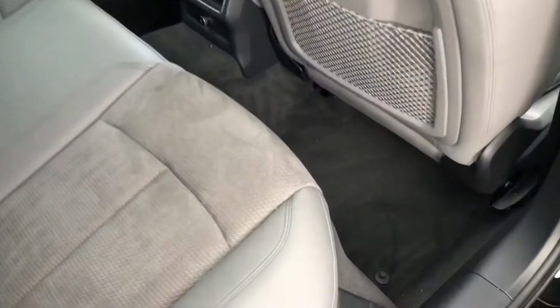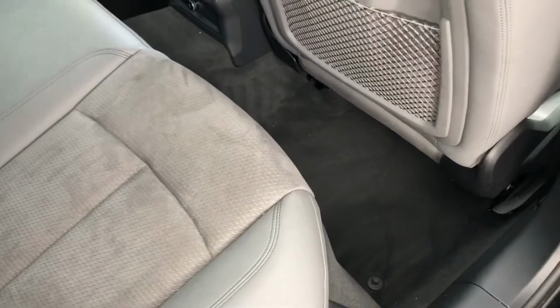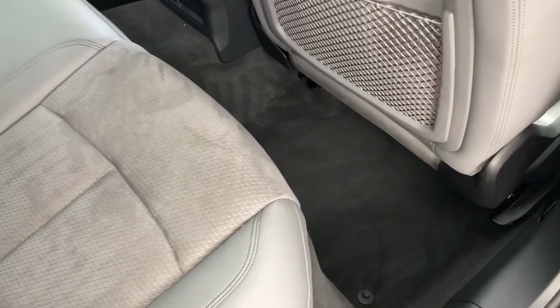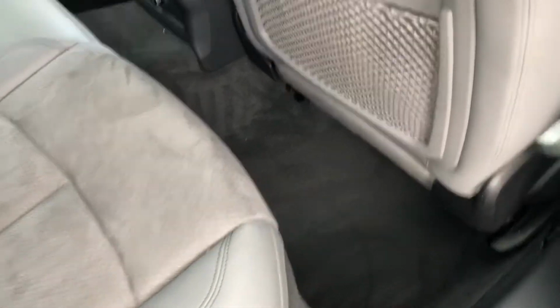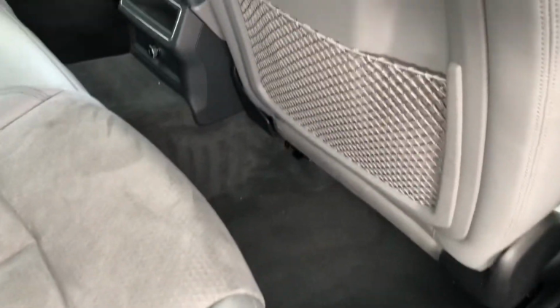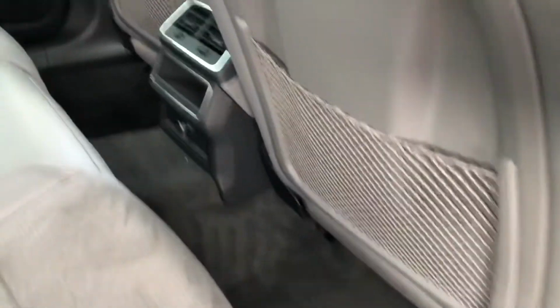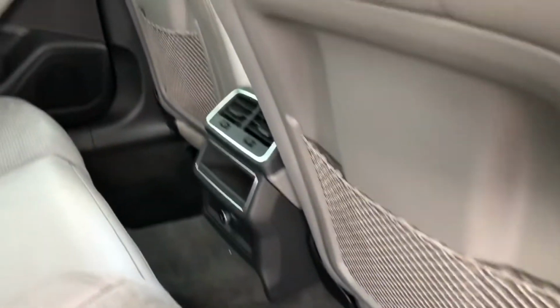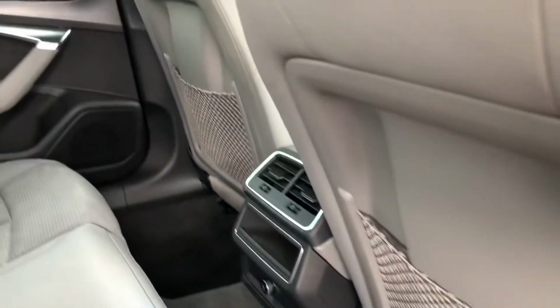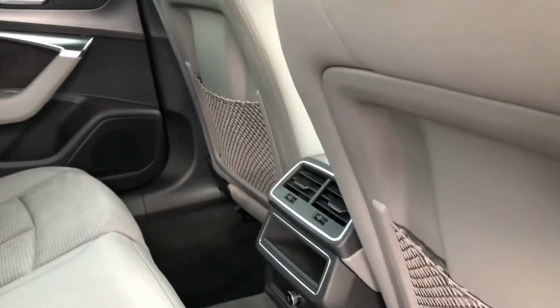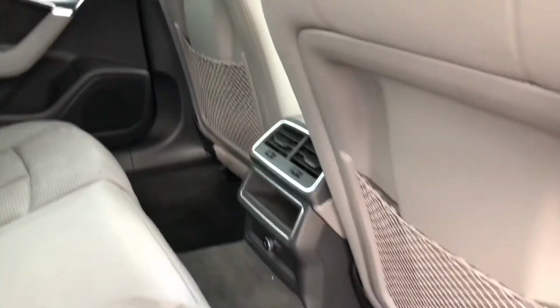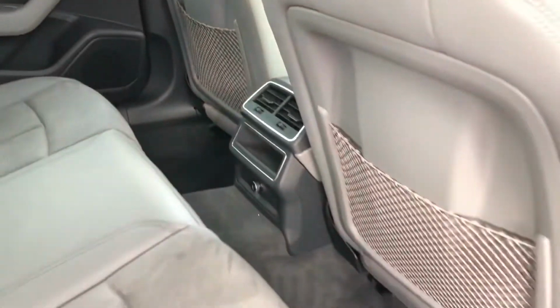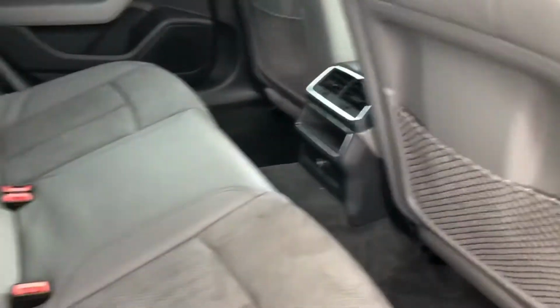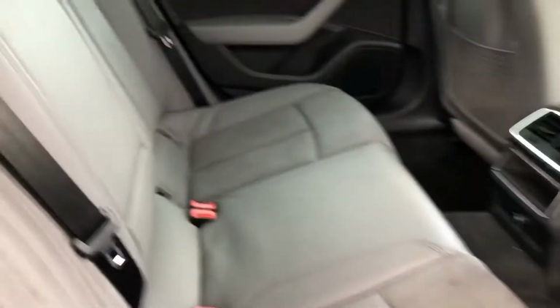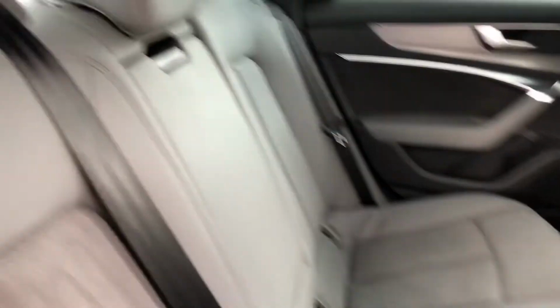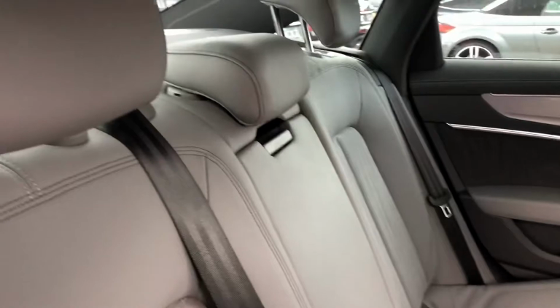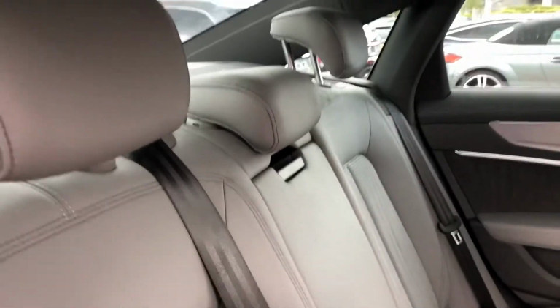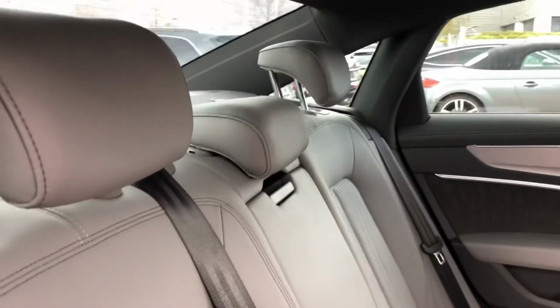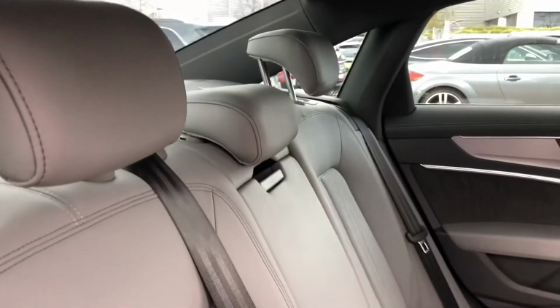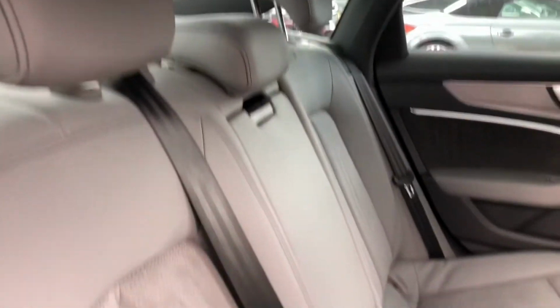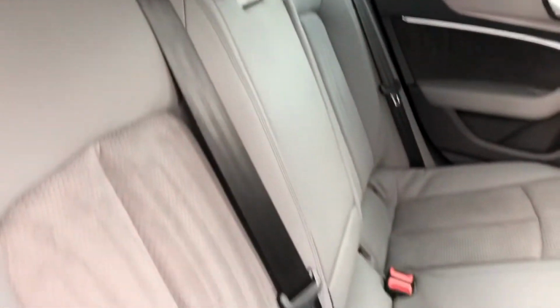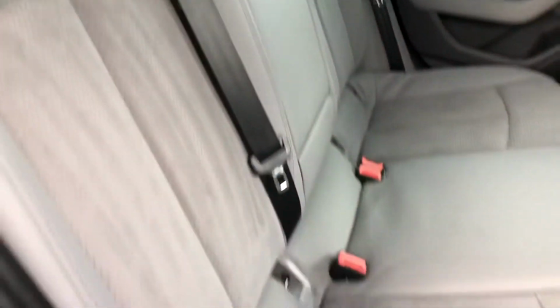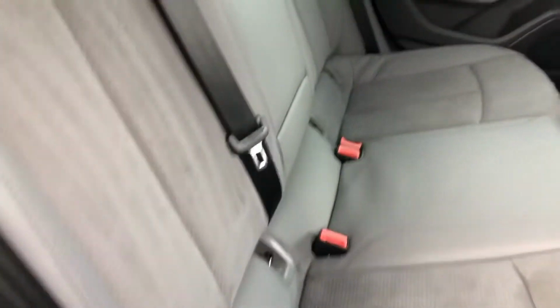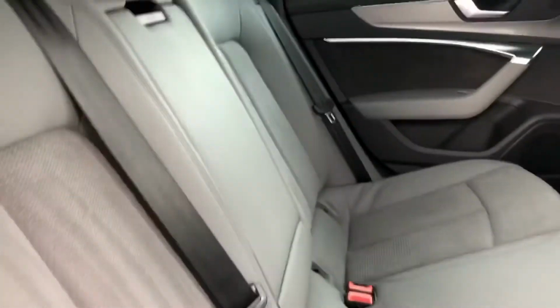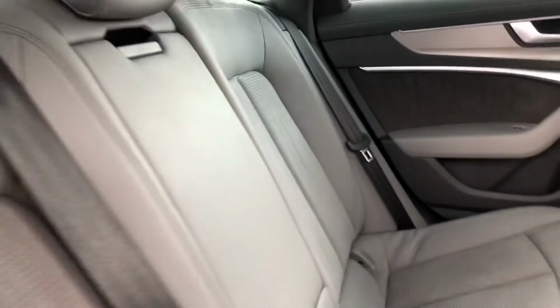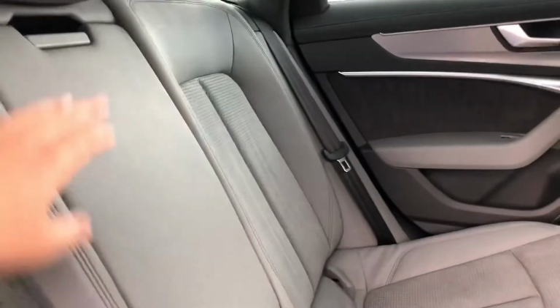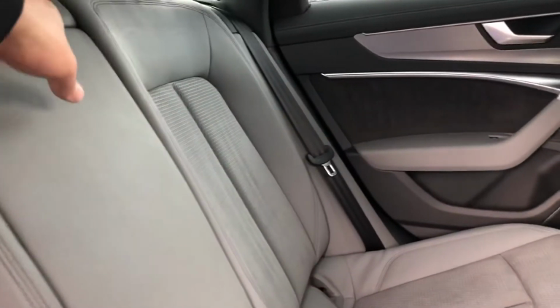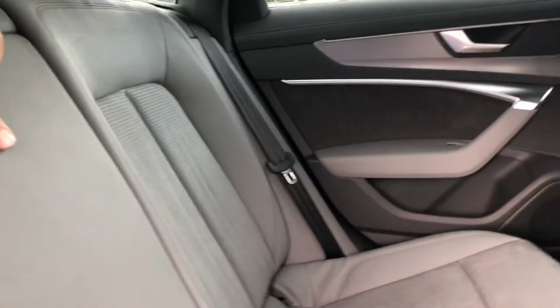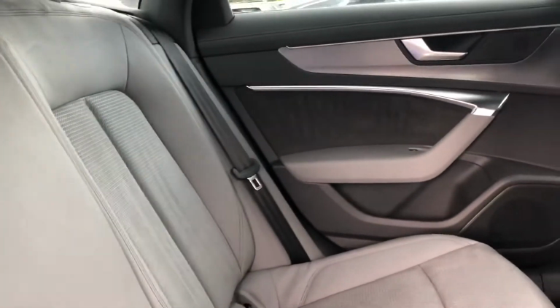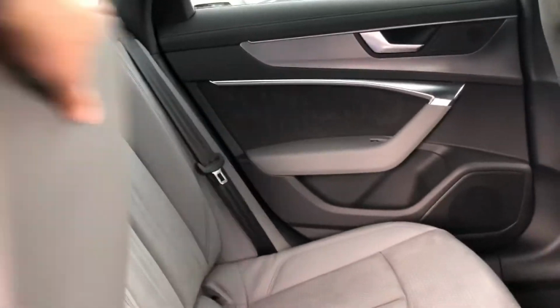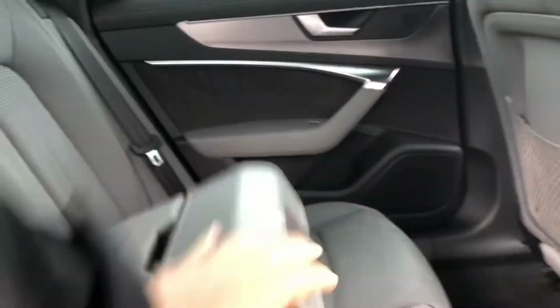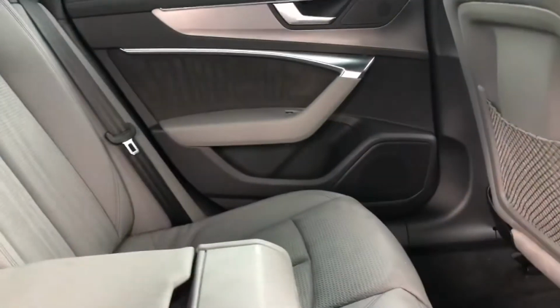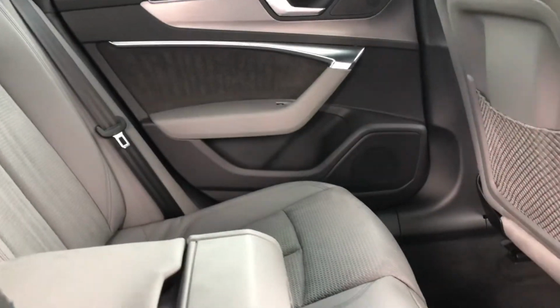Taking a quick look at the back of the car, you've got plenty of leg room for the rear passengers. You've got your half leather, half Alcantara at the back as well, and the middle seat does fold out as an armrest.